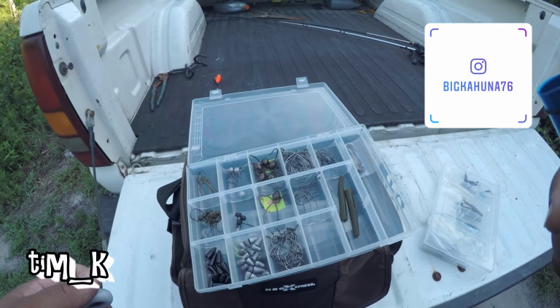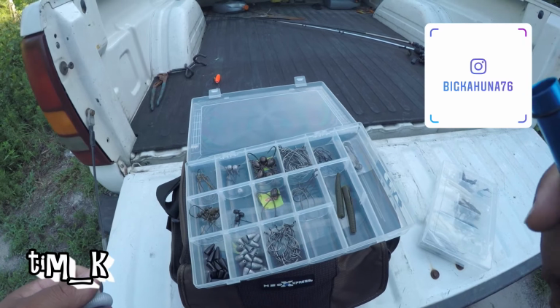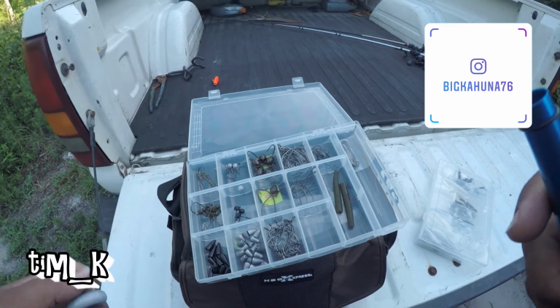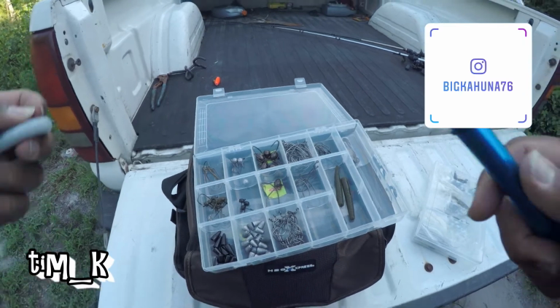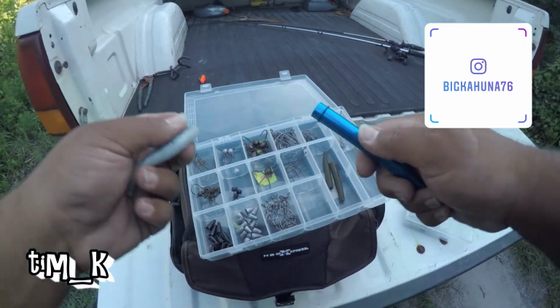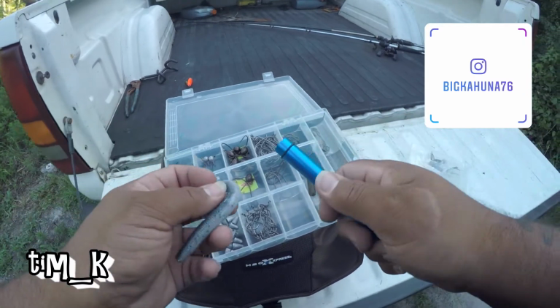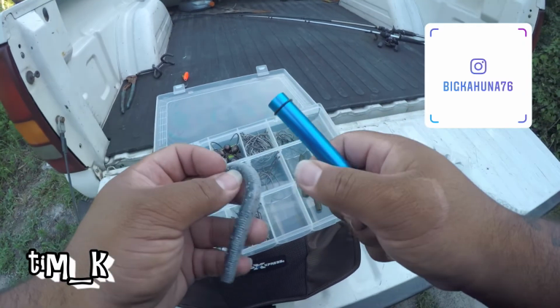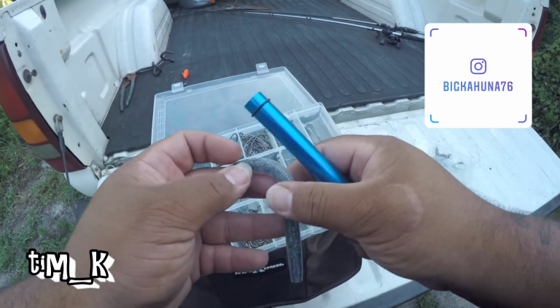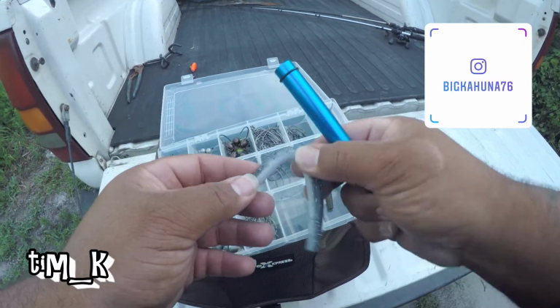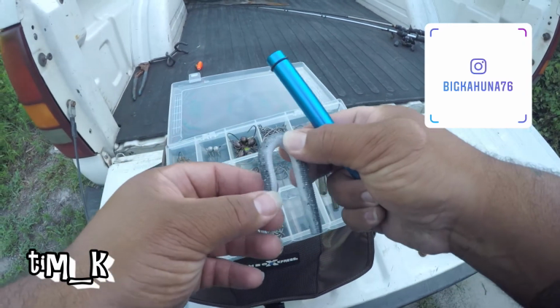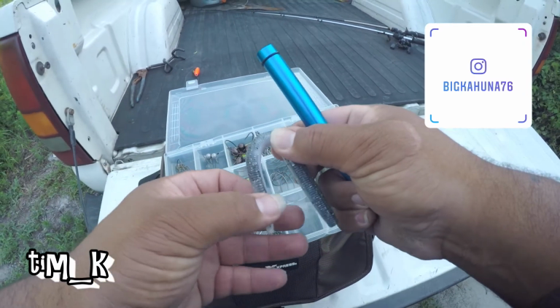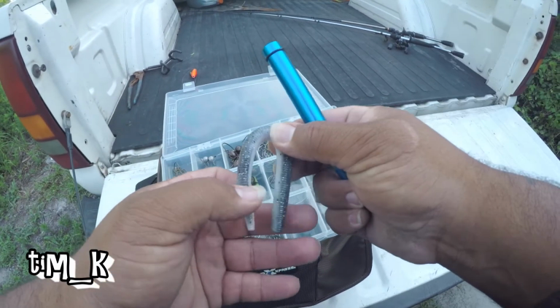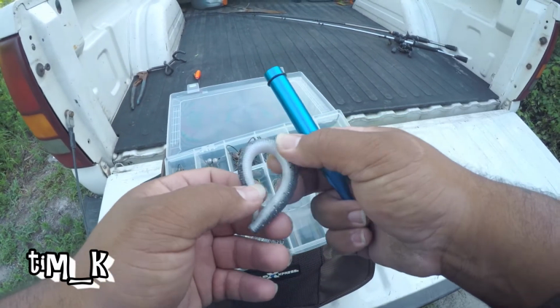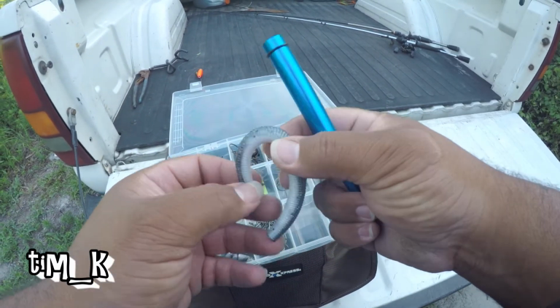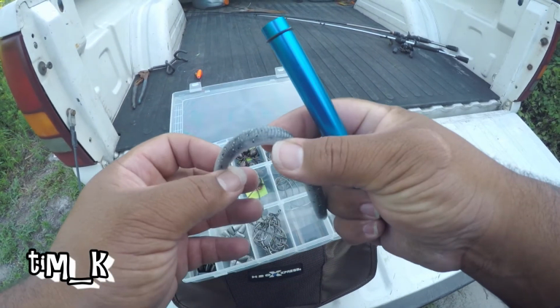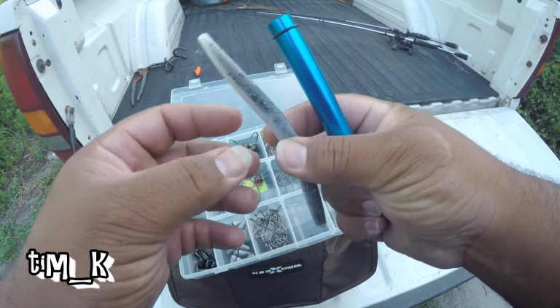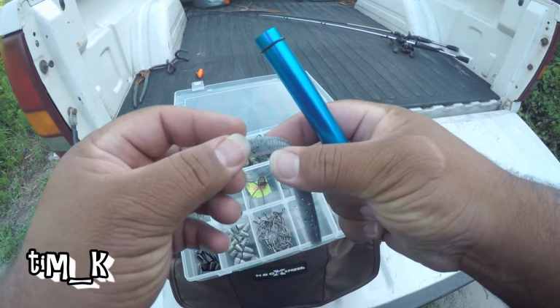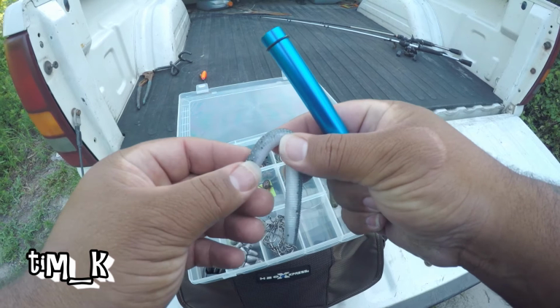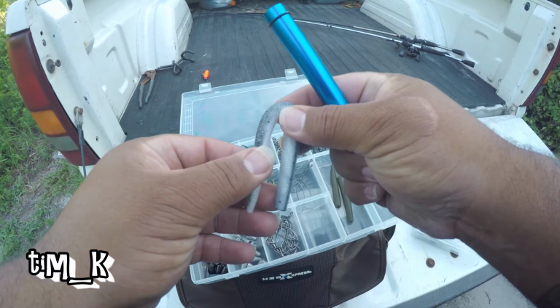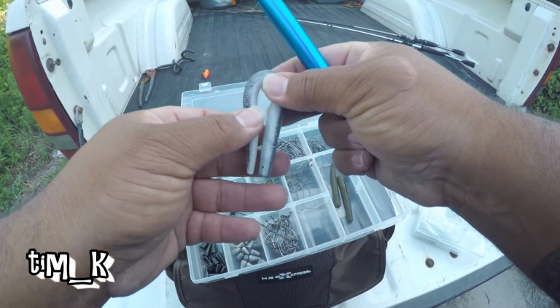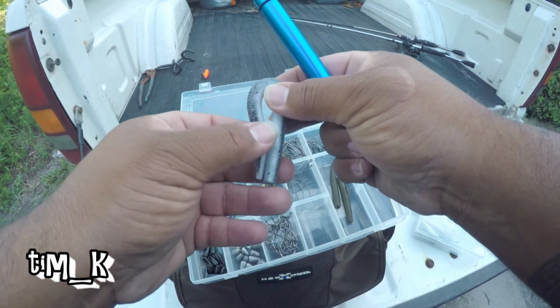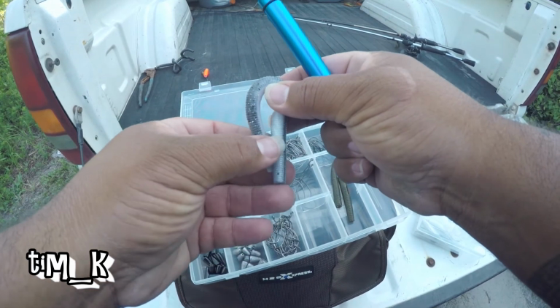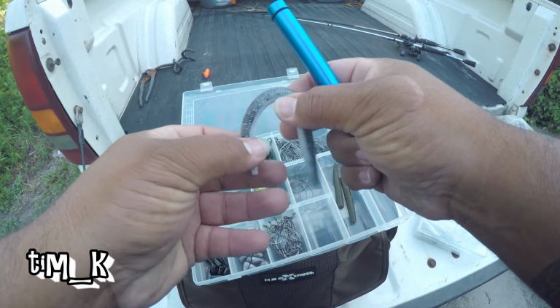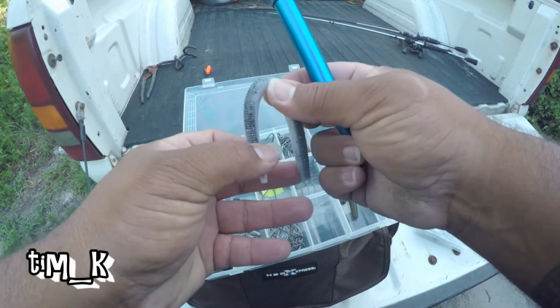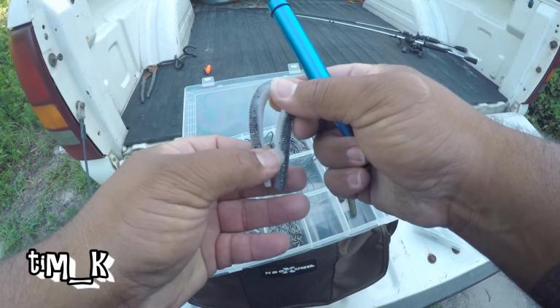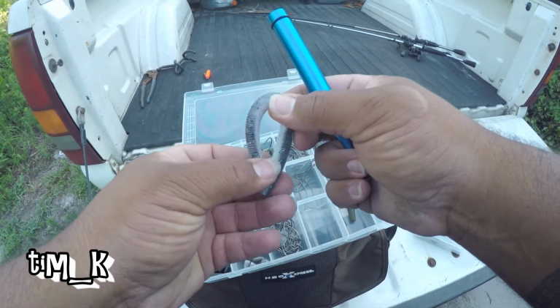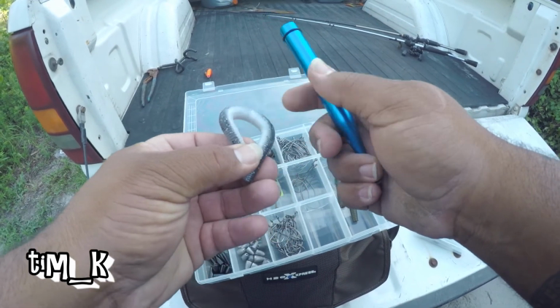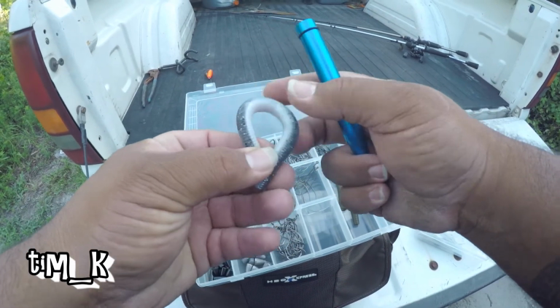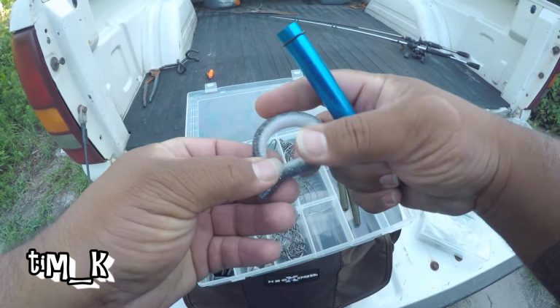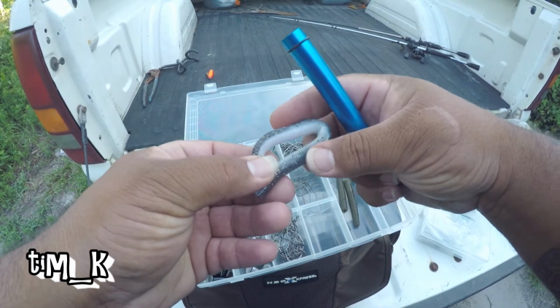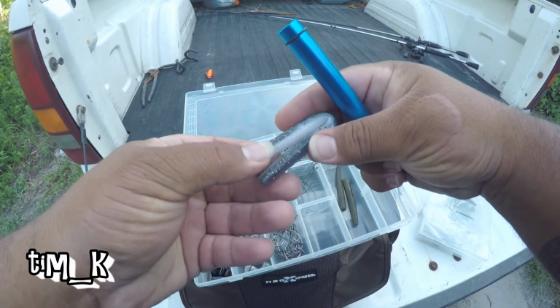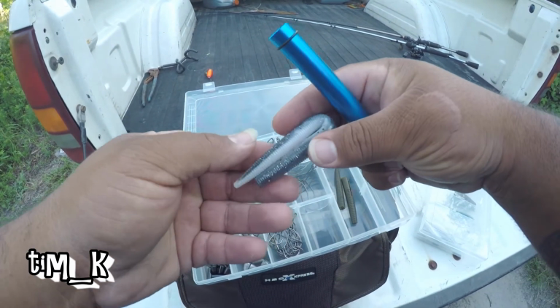Alright, it's recording. Let's try this white and black worm again. I'll put some O-rings on it.